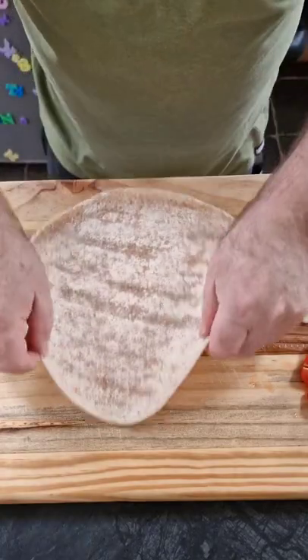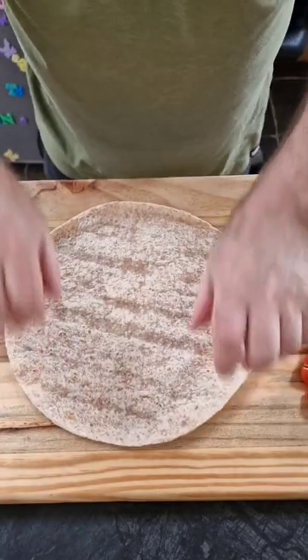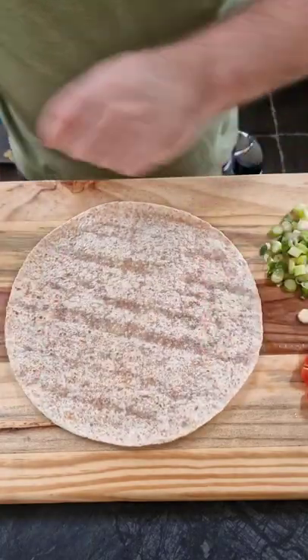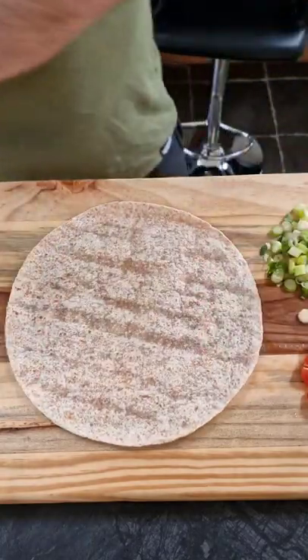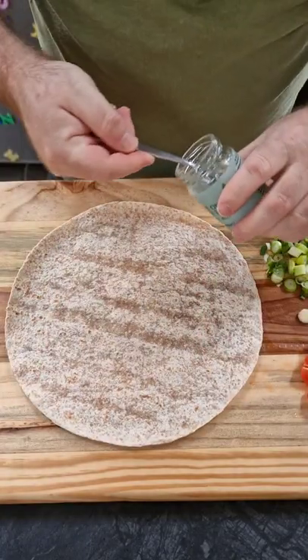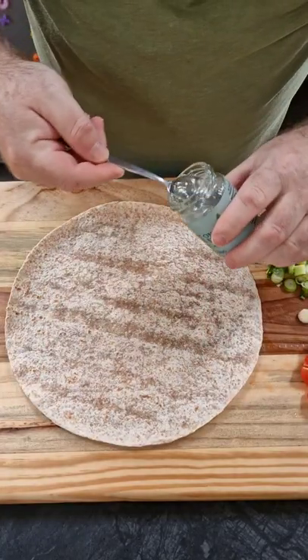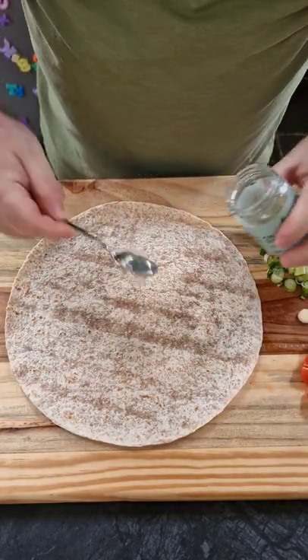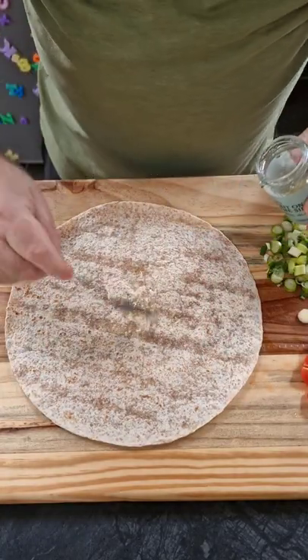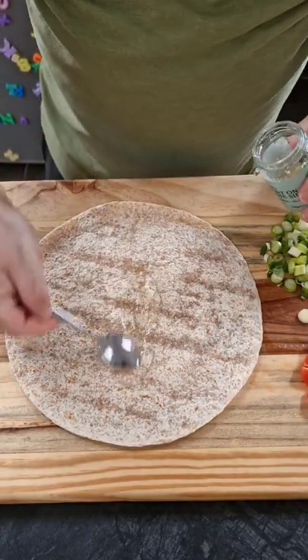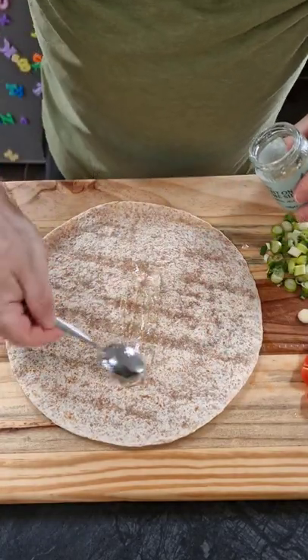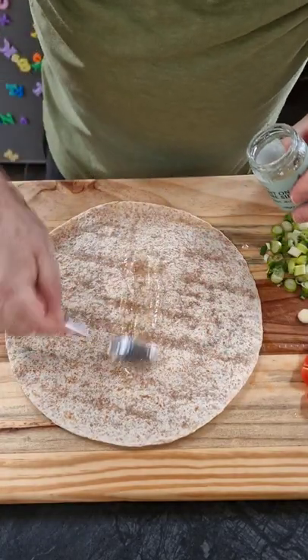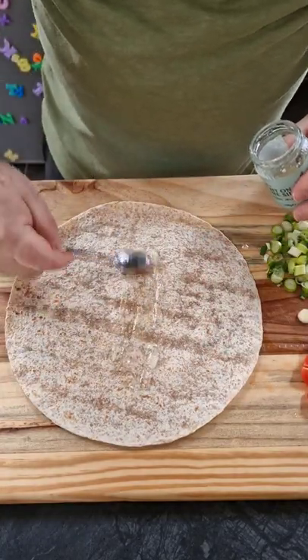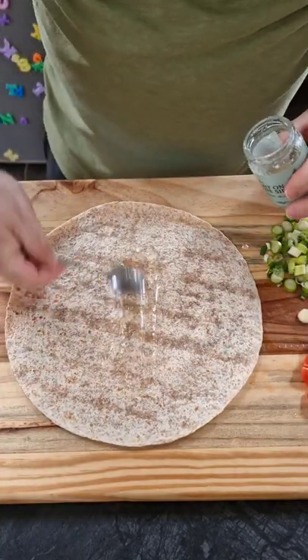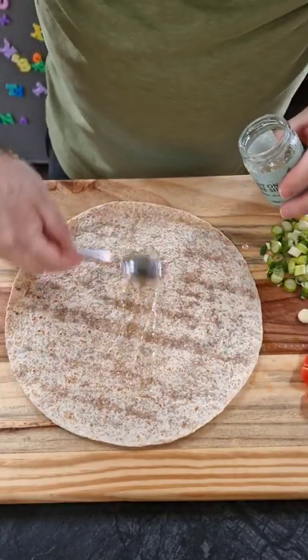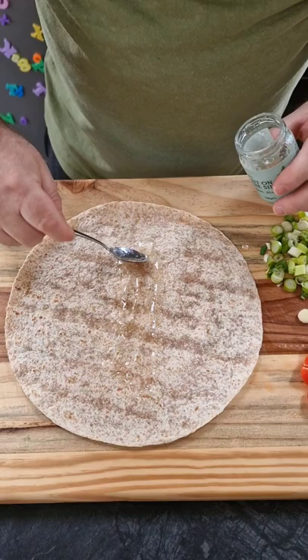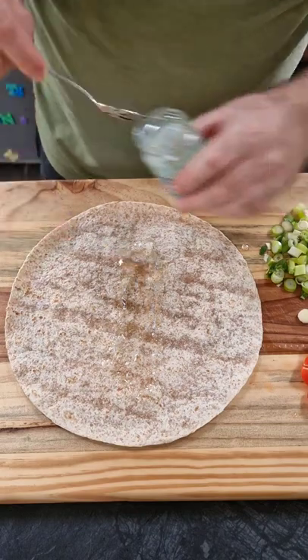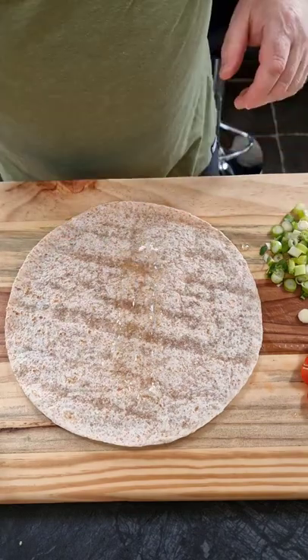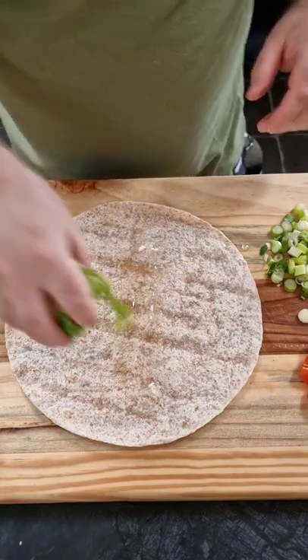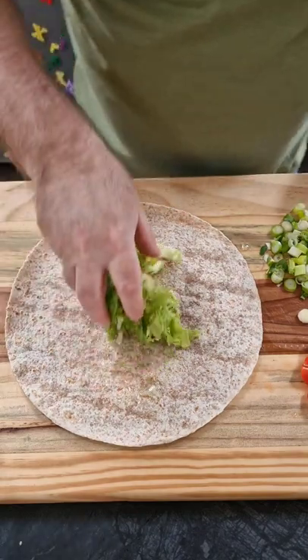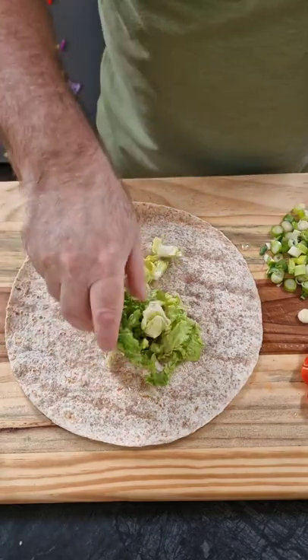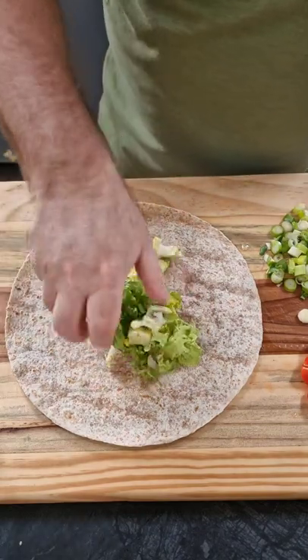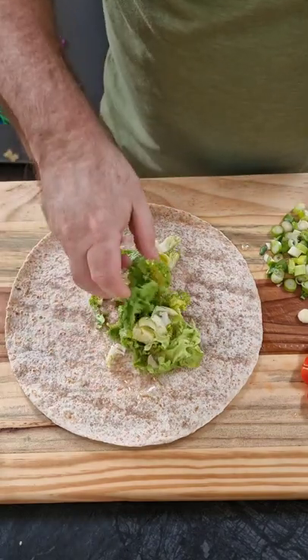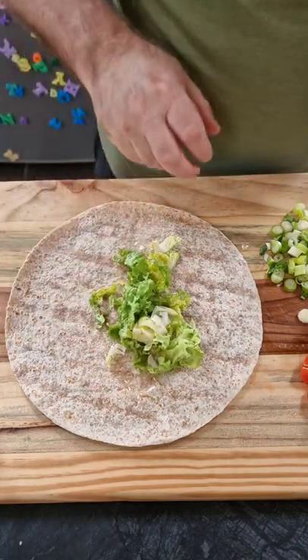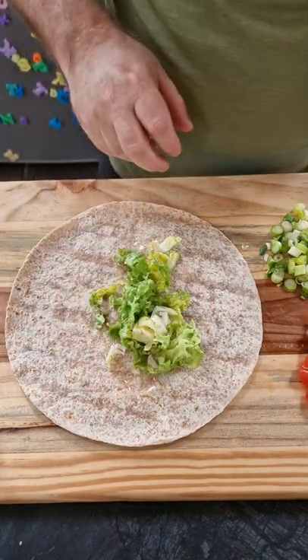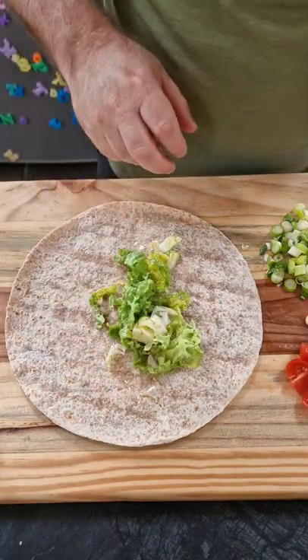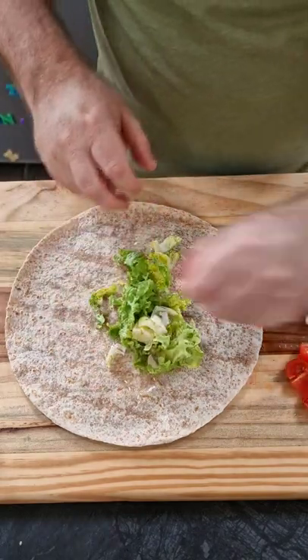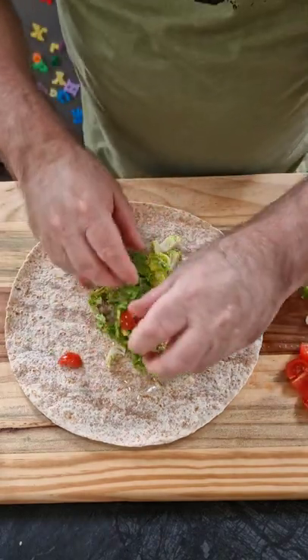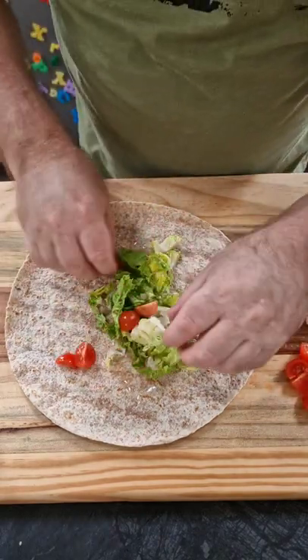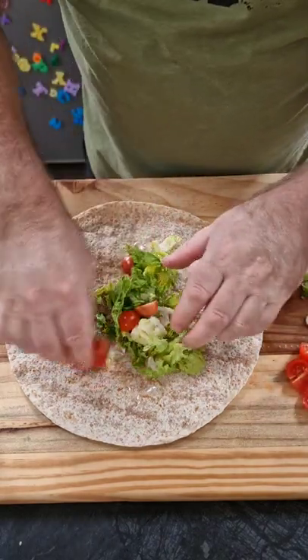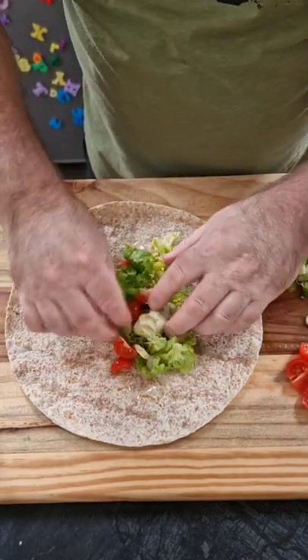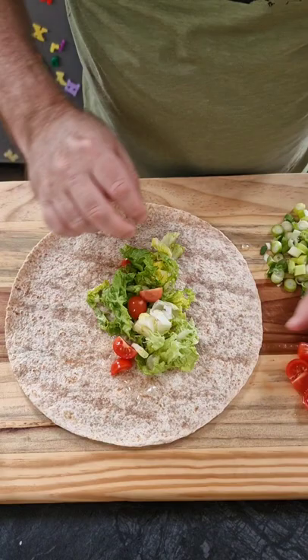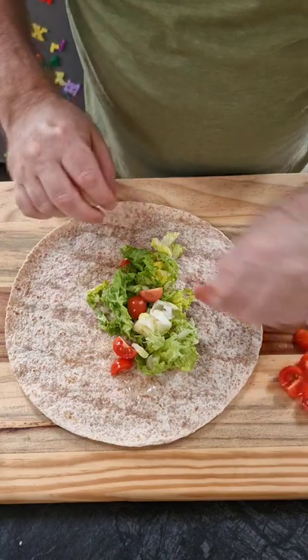Hi guys, leftover lamb wrap today. So we take our tortilla wrap and to that we're going to add some basil jelly. Then on top of that we're going to add some sliced iceberg lettuce, some chopped cherry tomatoes.